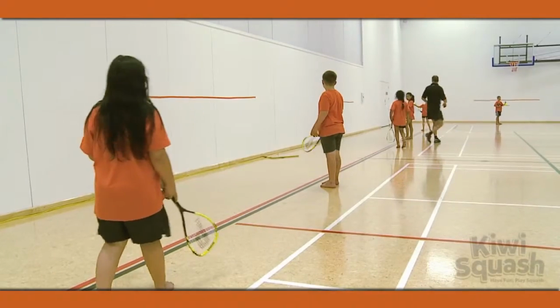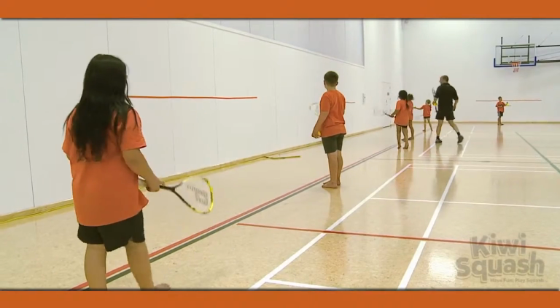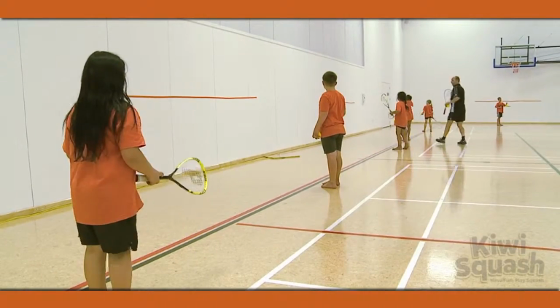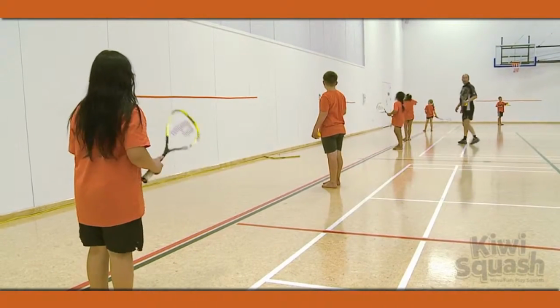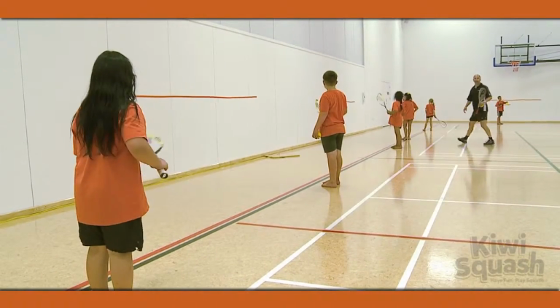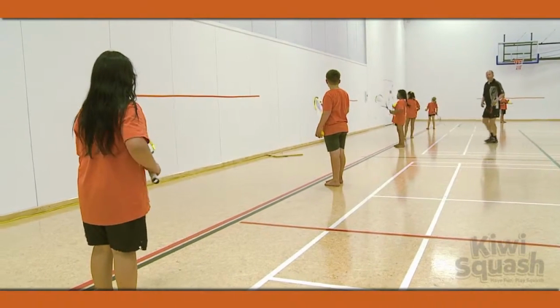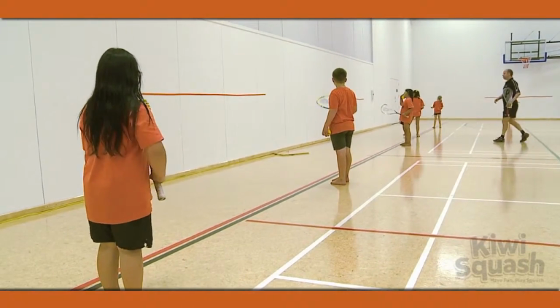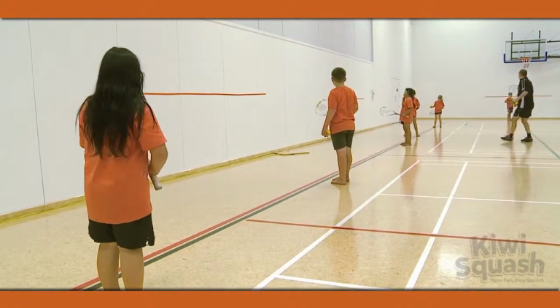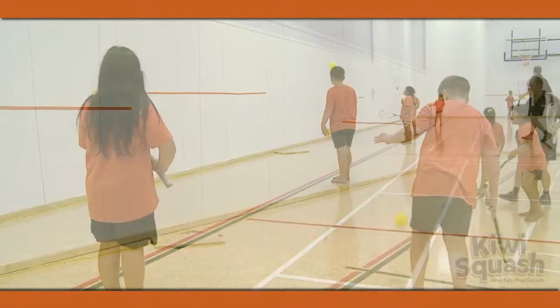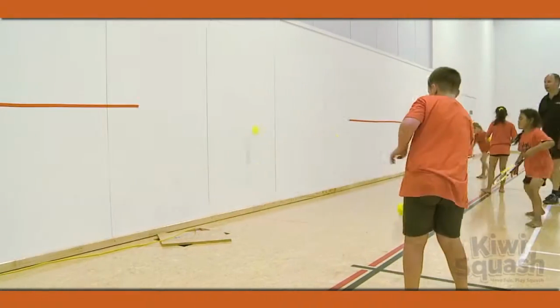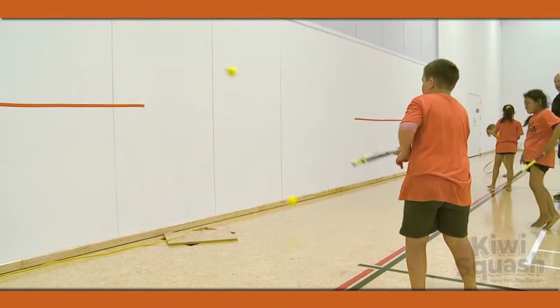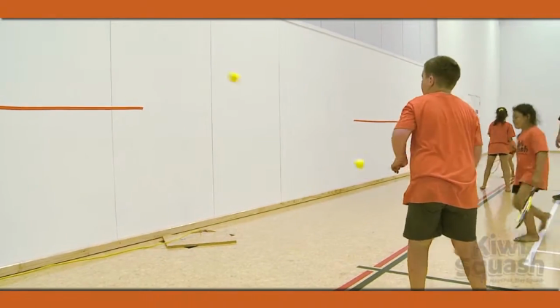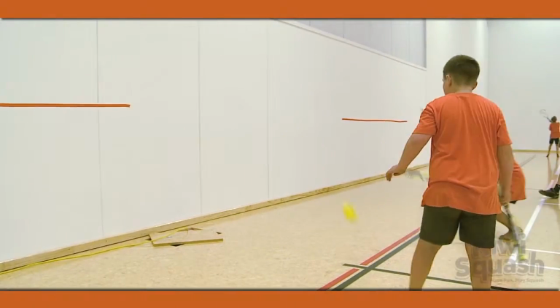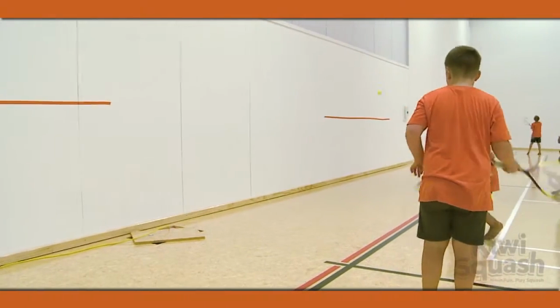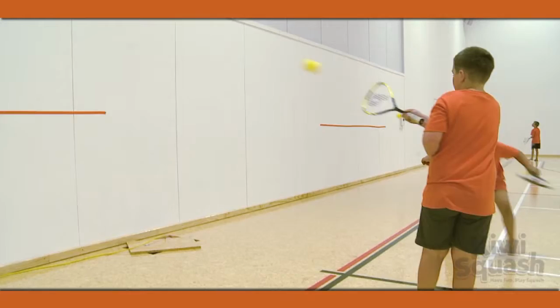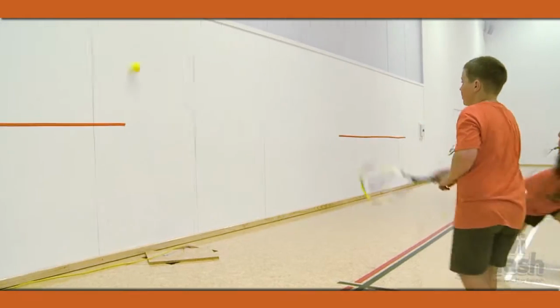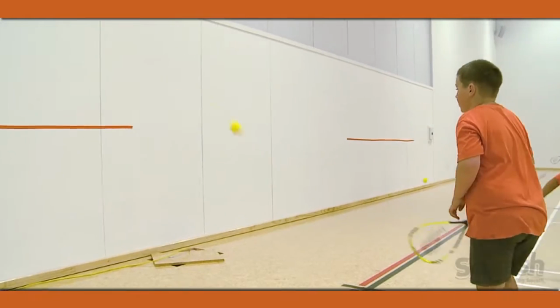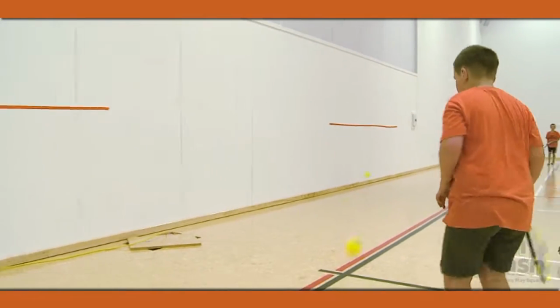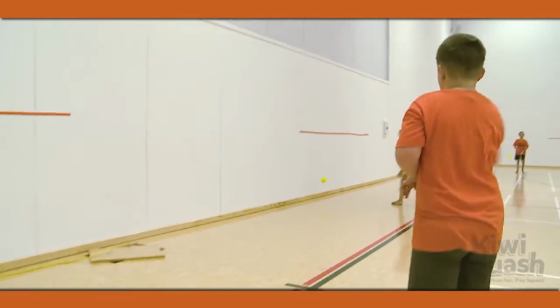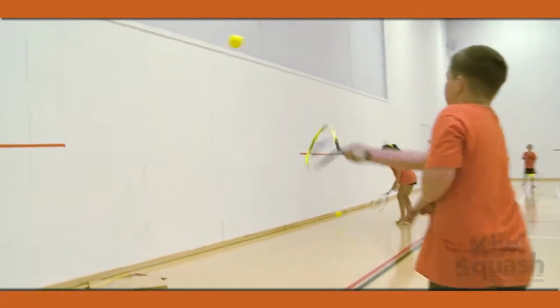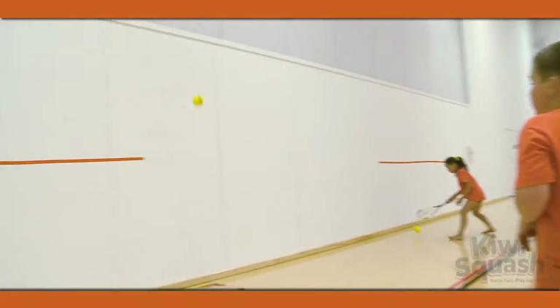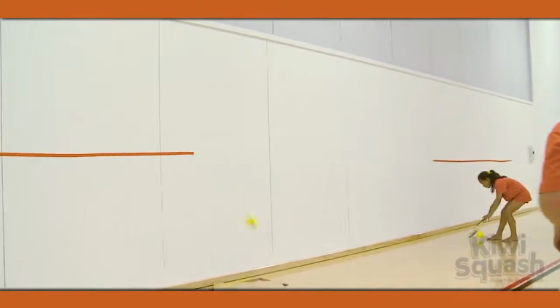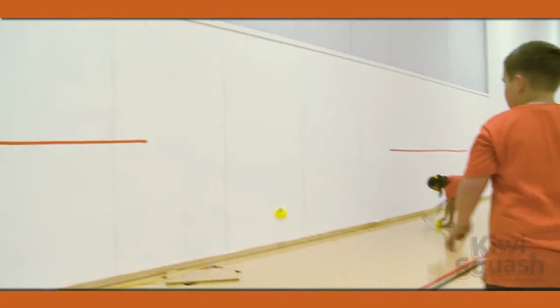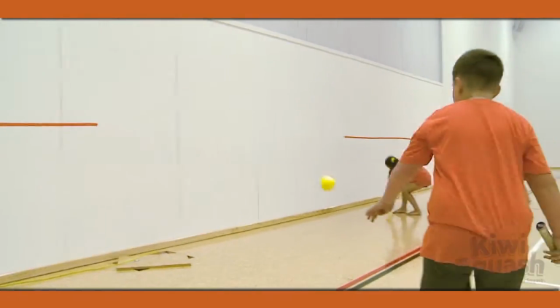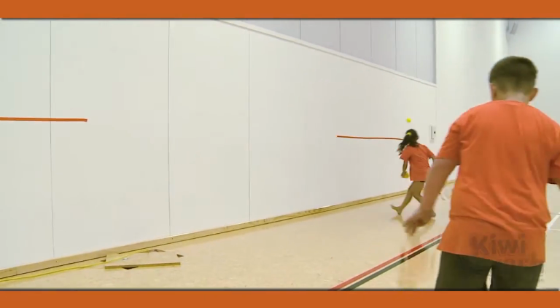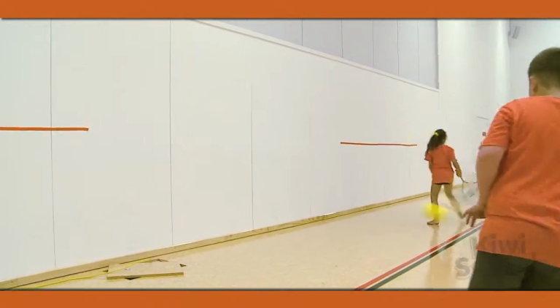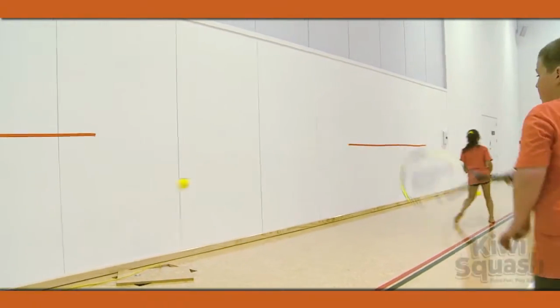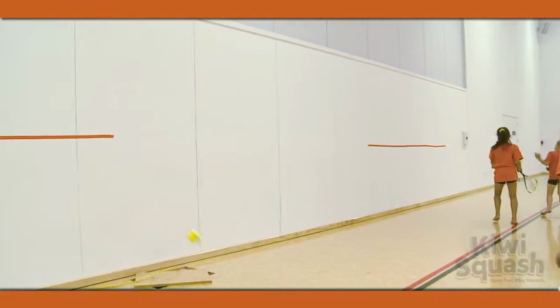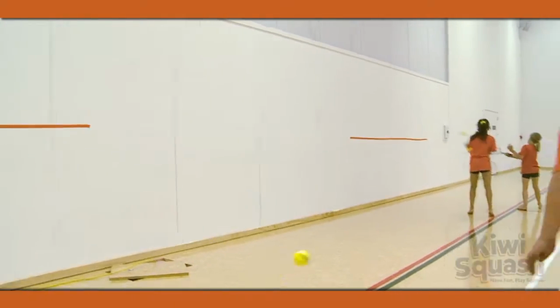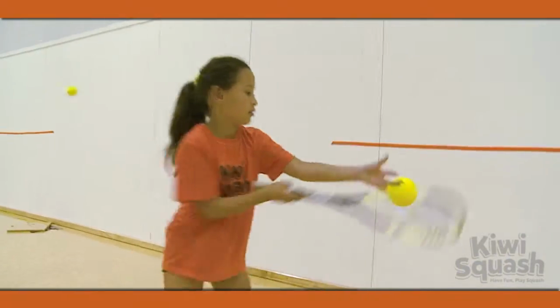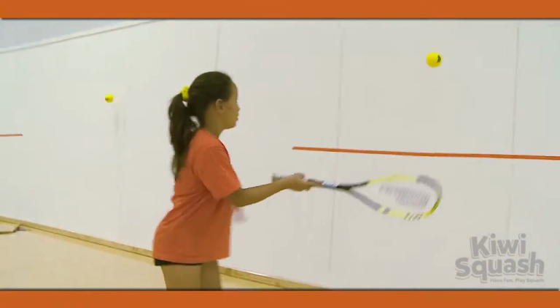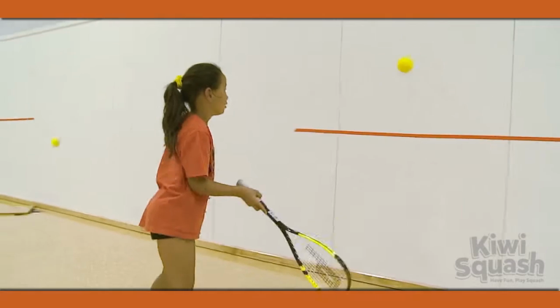Each player needs a racket and a ball which they hit against the wall, bouncing off the floor first. Use the forehand while walking in one direction before returning using the backhand.